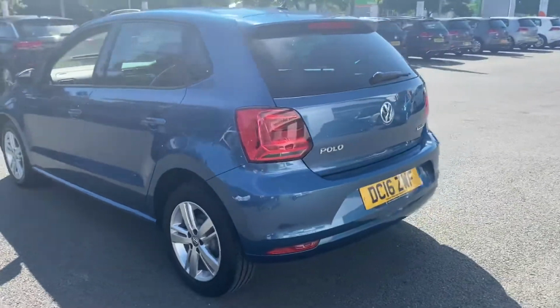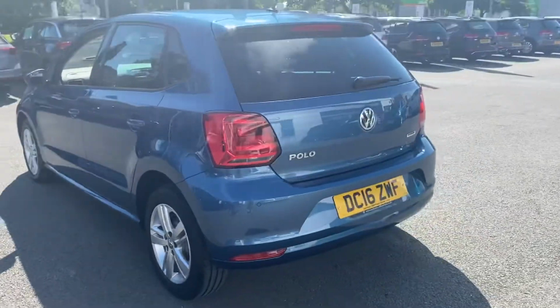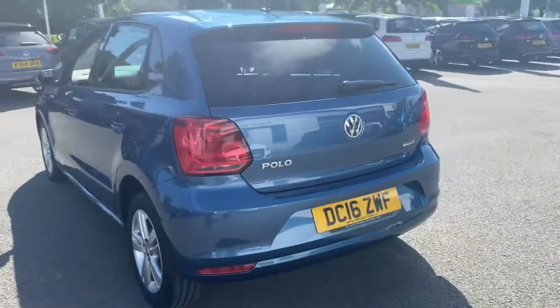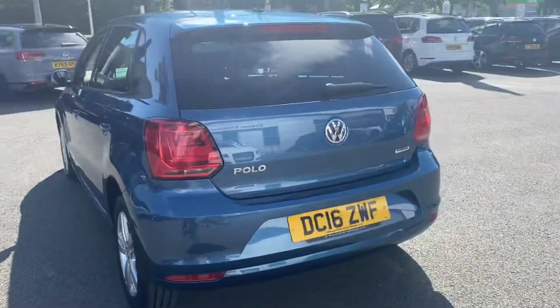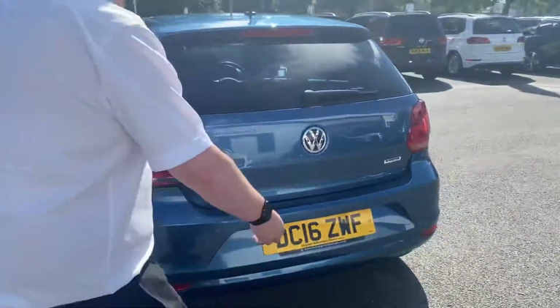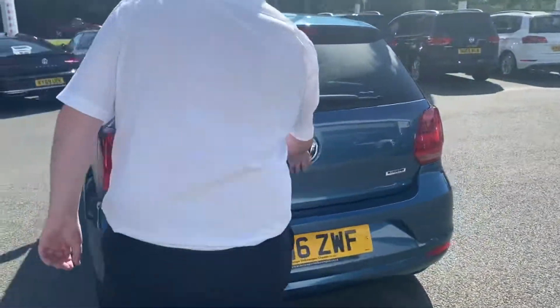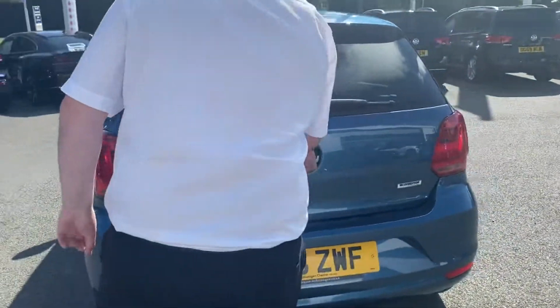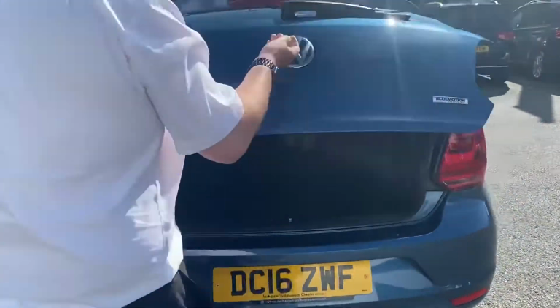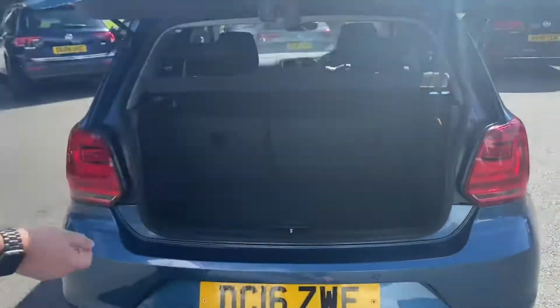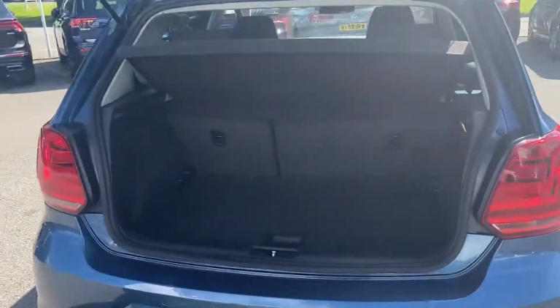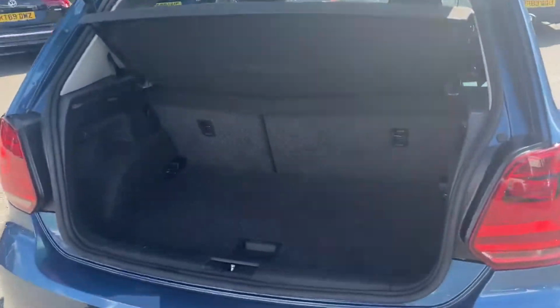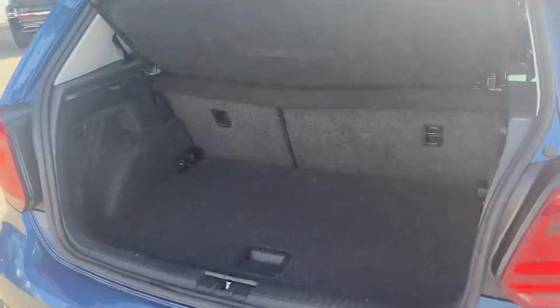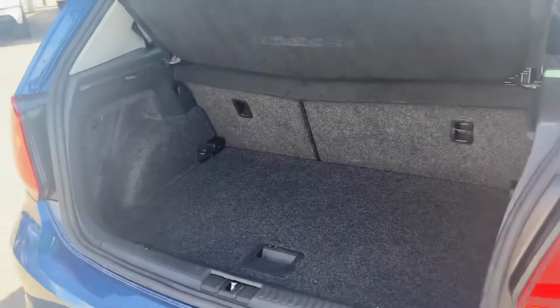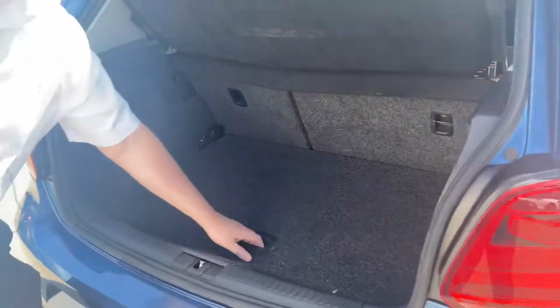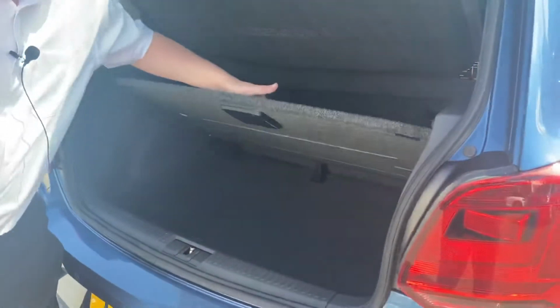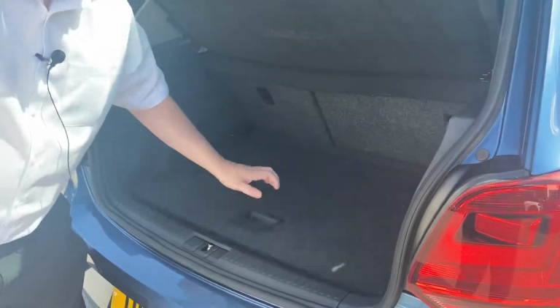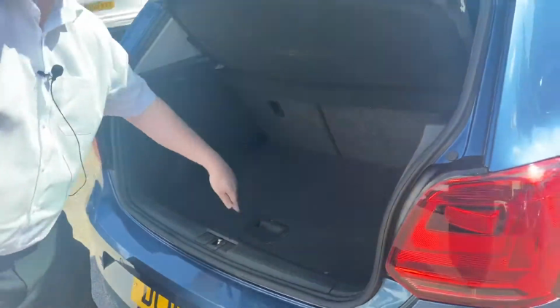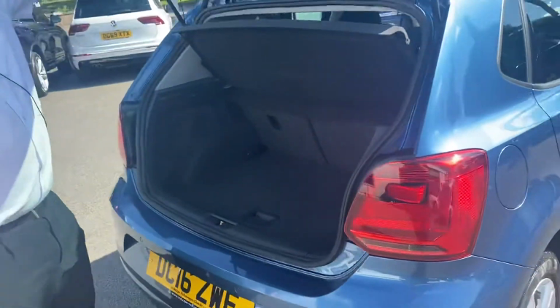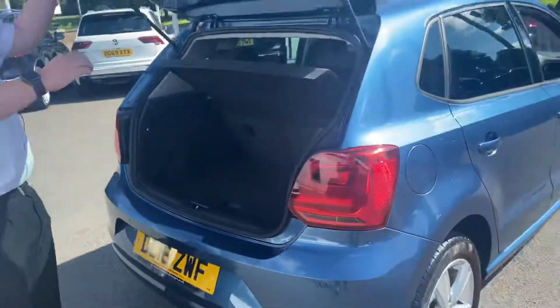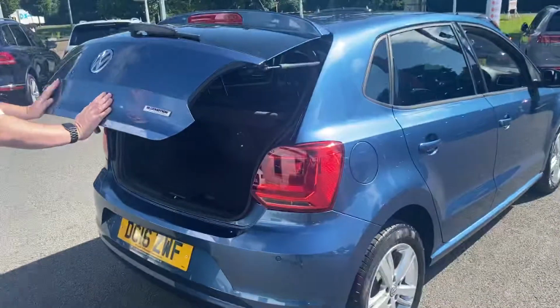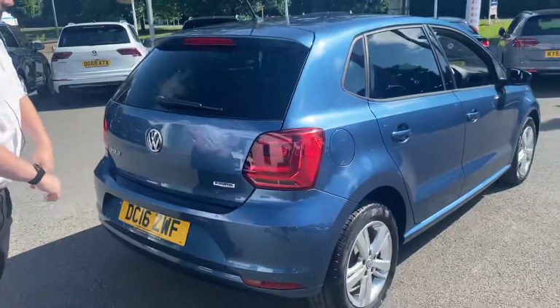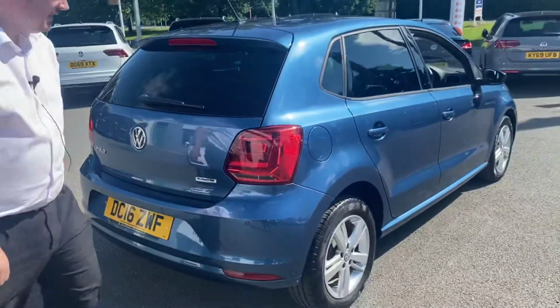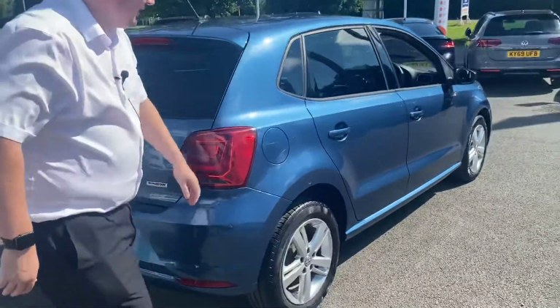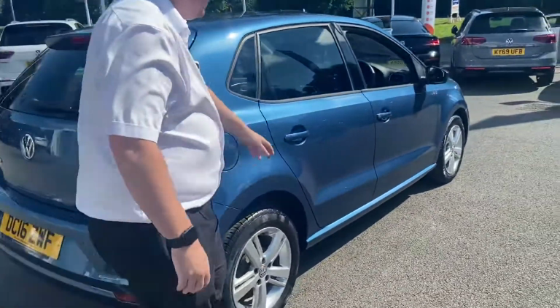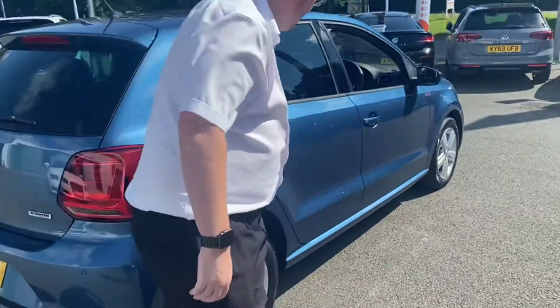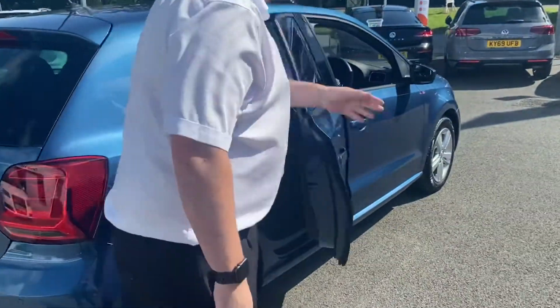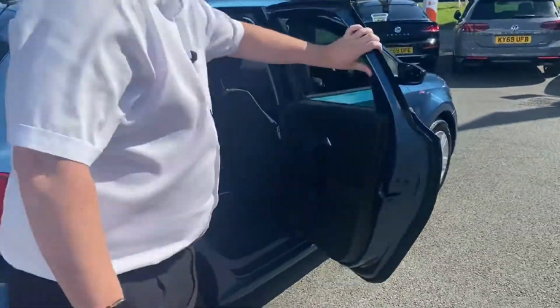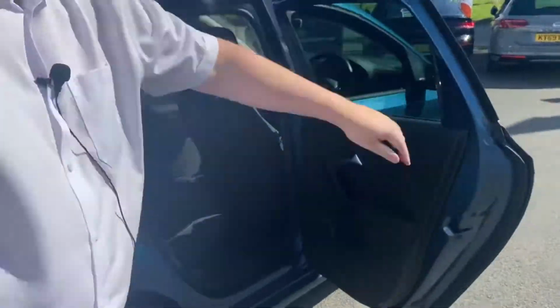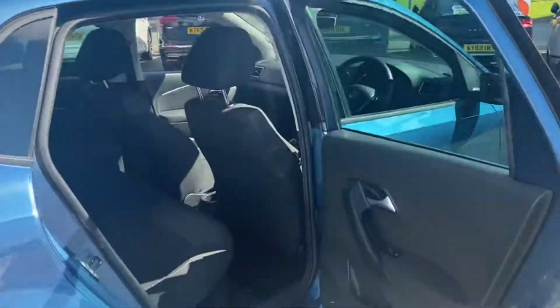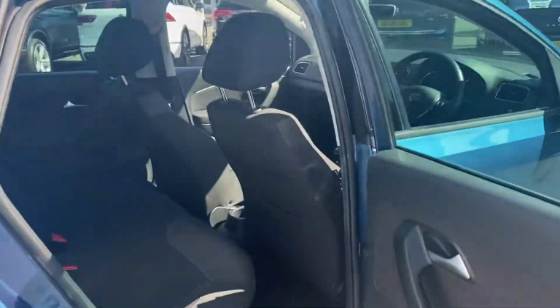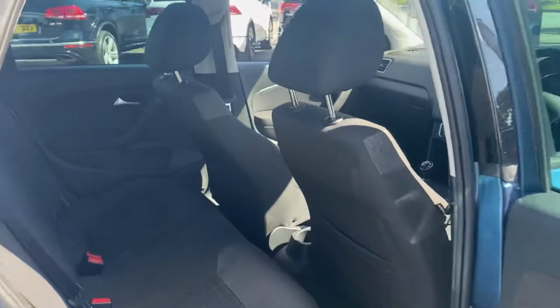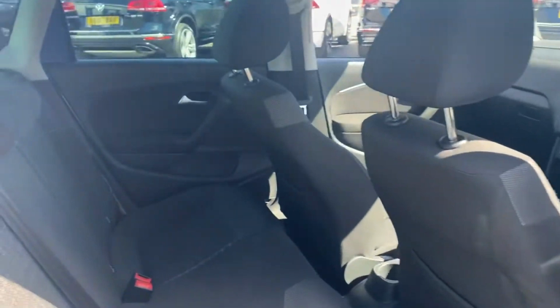I'll just pop the boot open for a quick look inside. As you can see, plenty of room for most things, and also a changeable floor level — pop that down. There's plenty of space in the back for kids and occasional passengers.